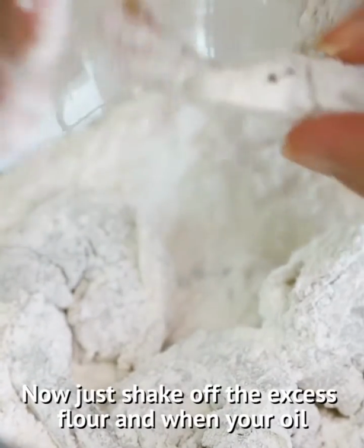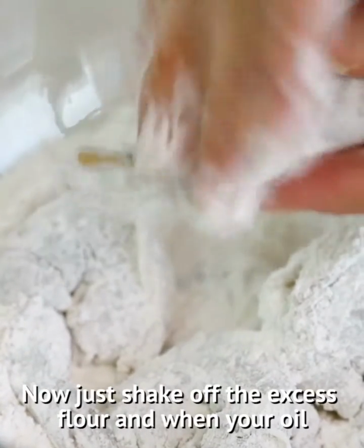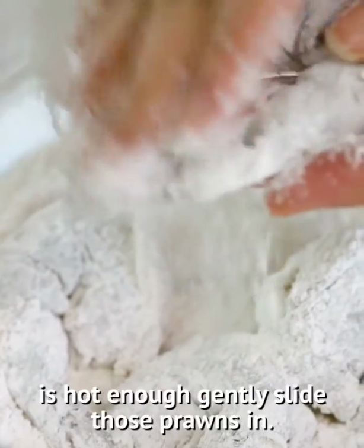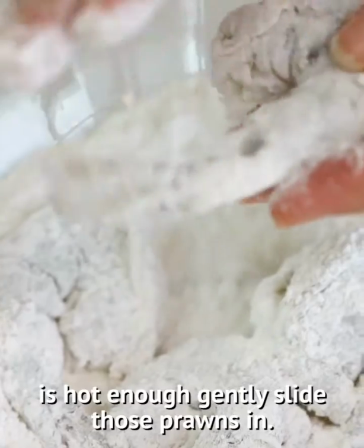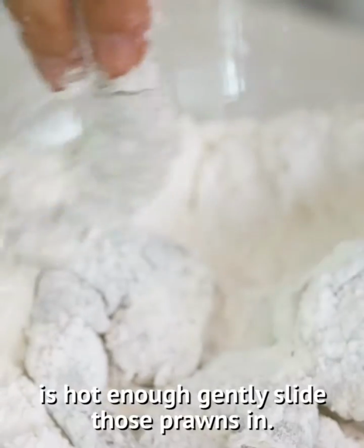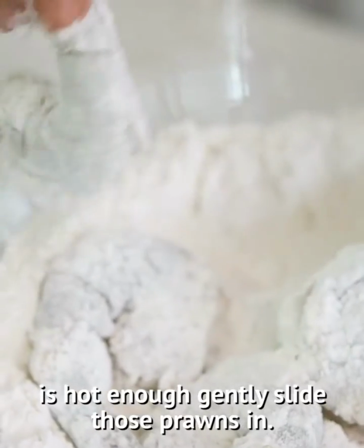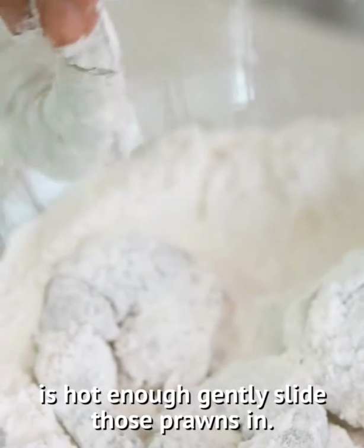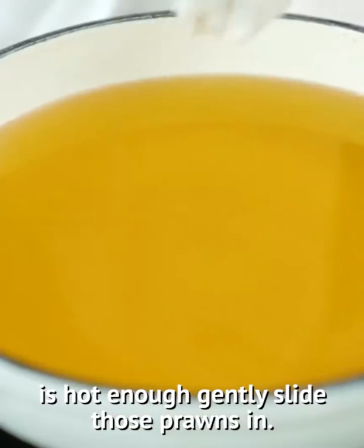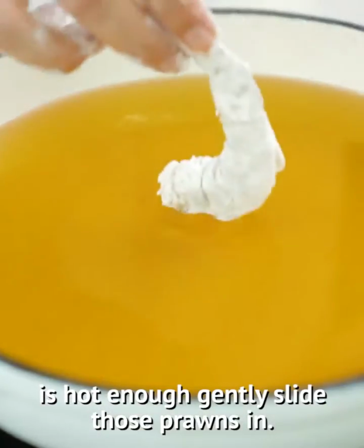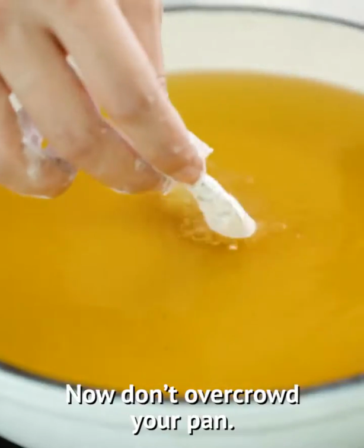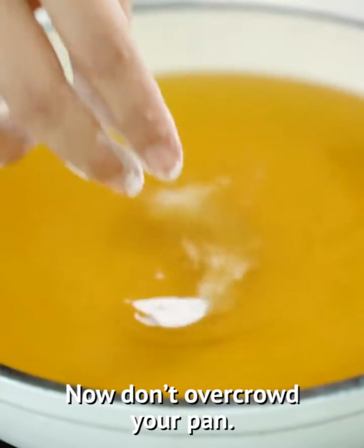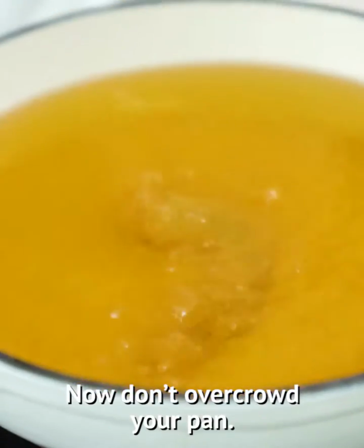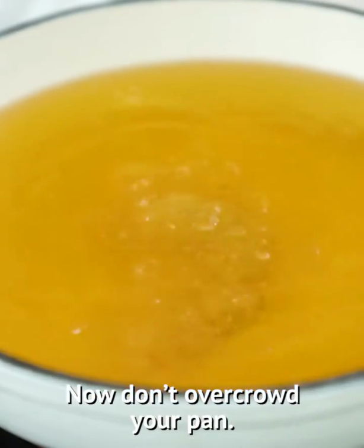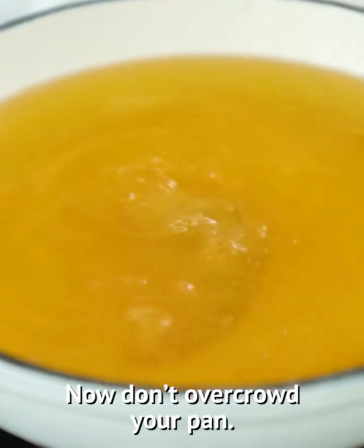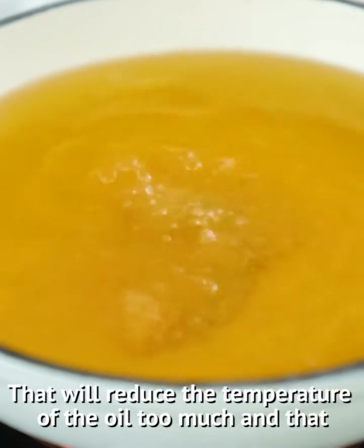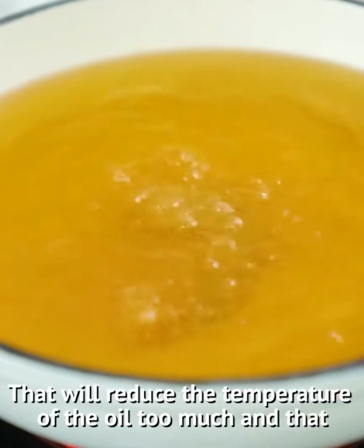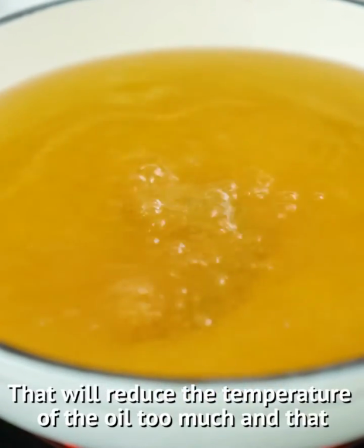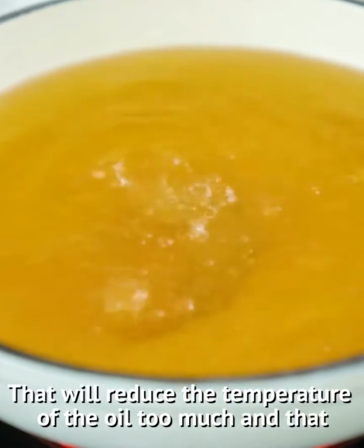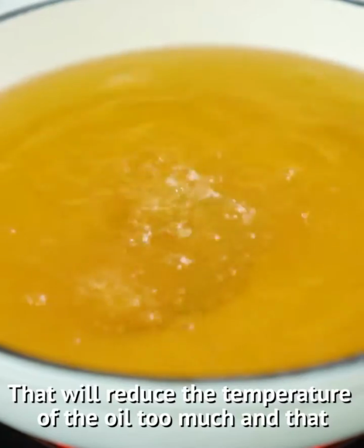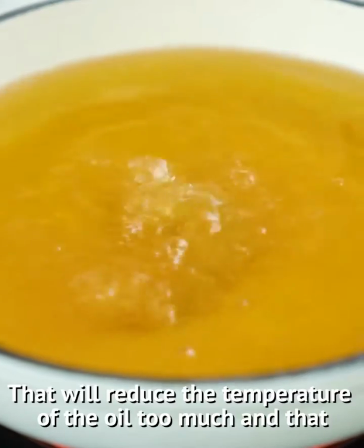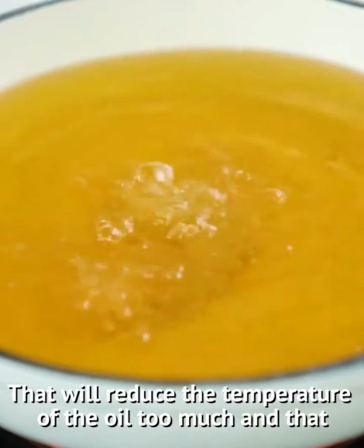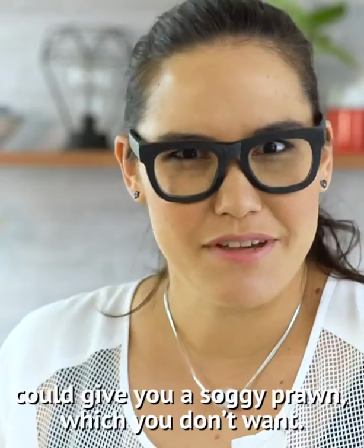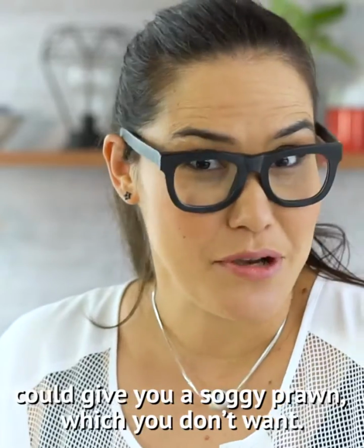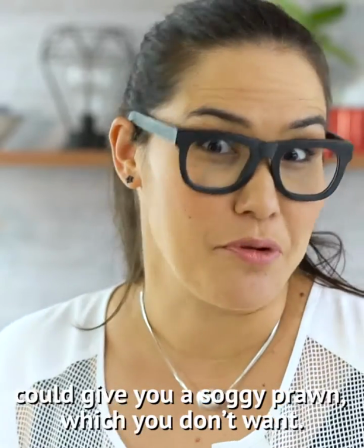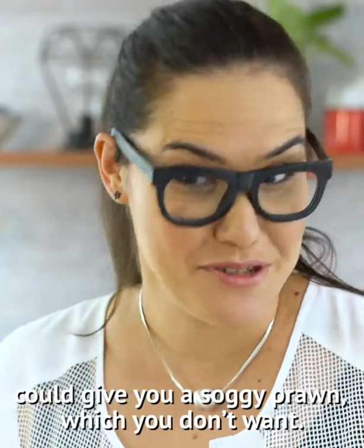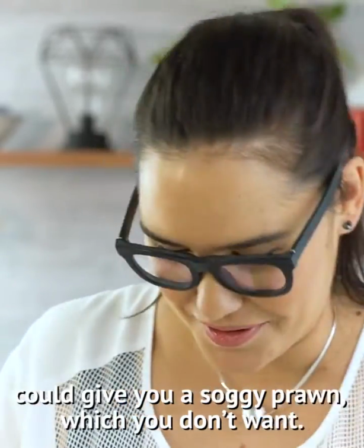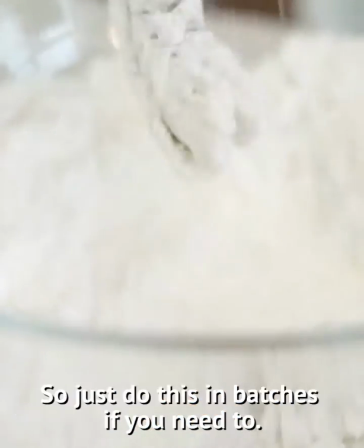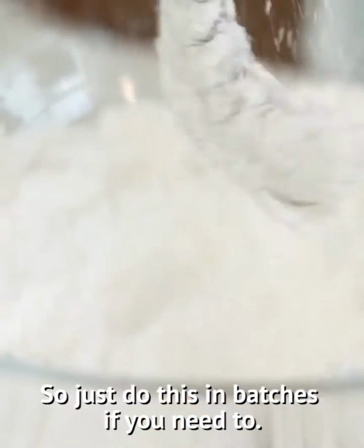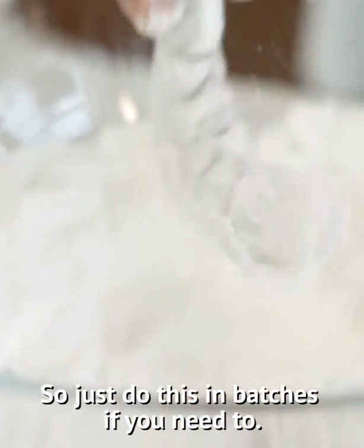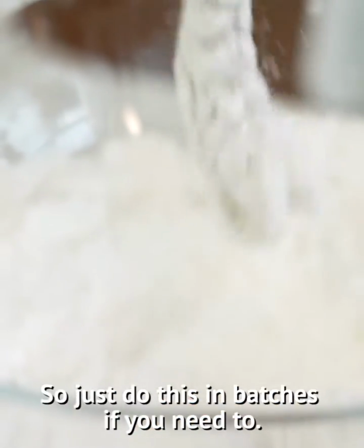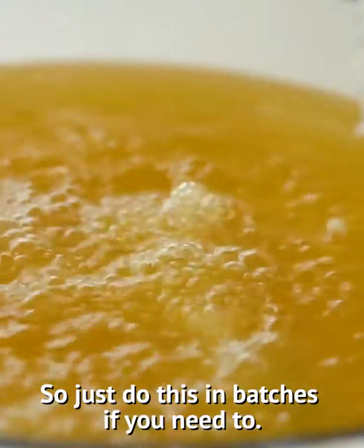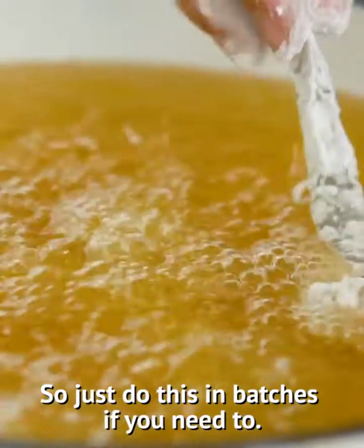Just shake off the excess flour. And when your oil is hot enough, gently slide those prawns in. Now don't overcrowd your pan — that will reduce the temperature of the oil too much and could give you a soggy prawn, which you don't want. So just do this in batches if you need to.